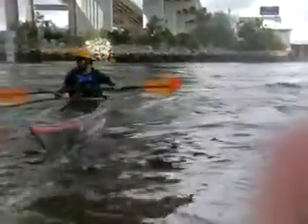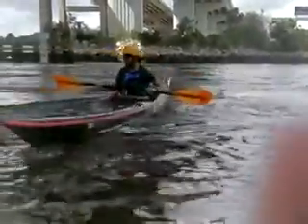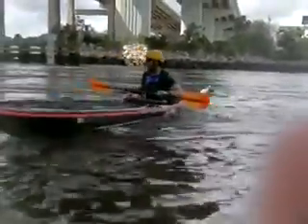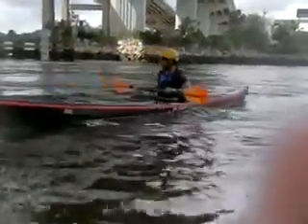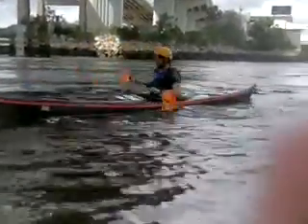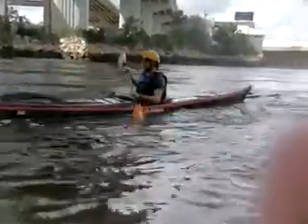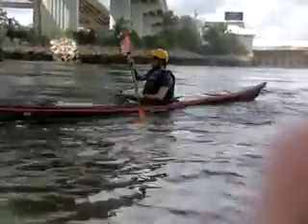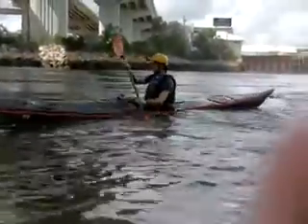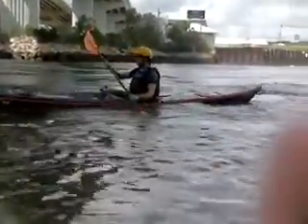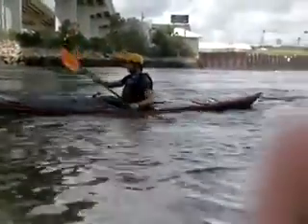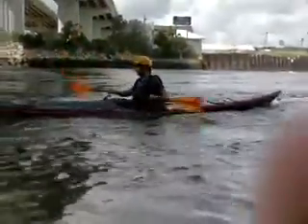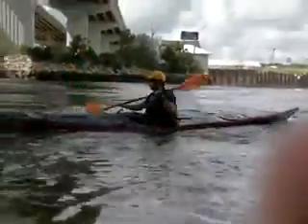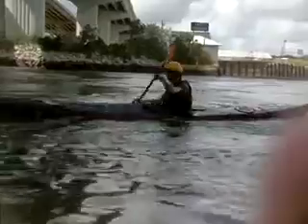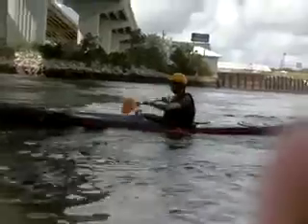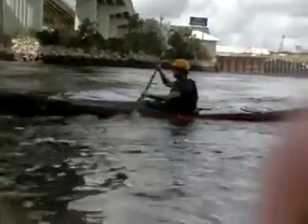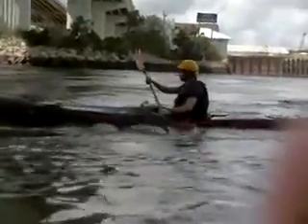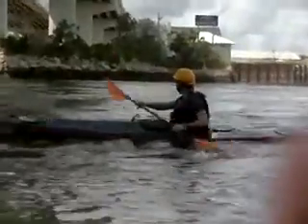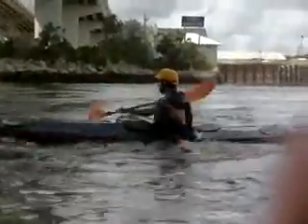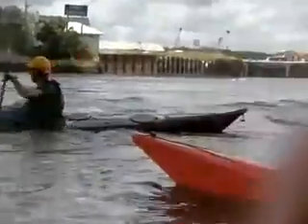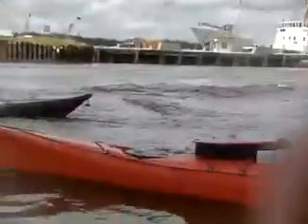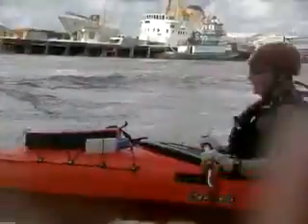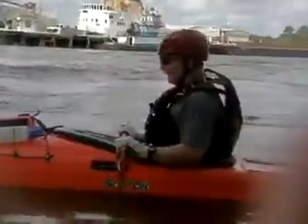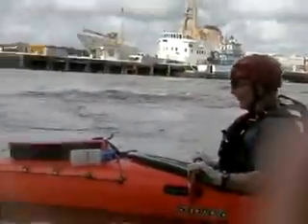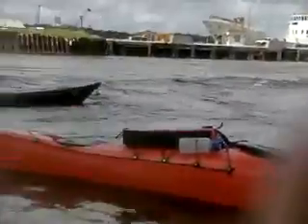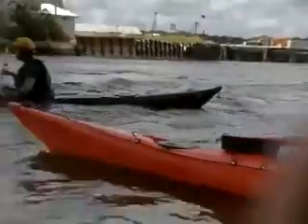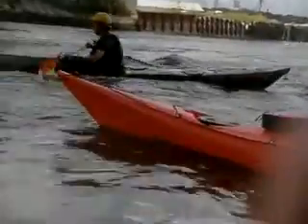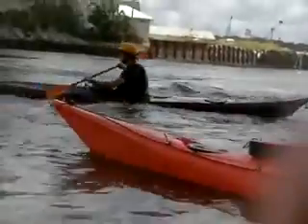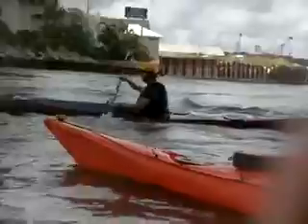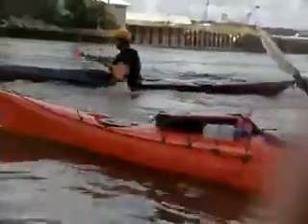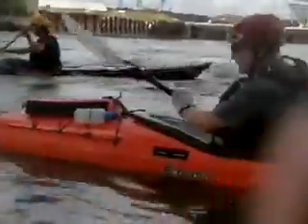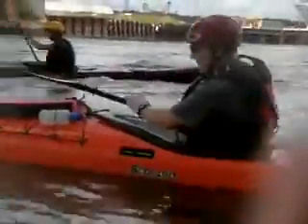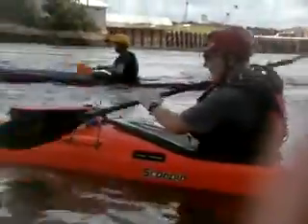Easy. Nice. Just ferry on out and ride some of those waves. Skipper's going out. Go ahead, Skip — pierce that eddy line.